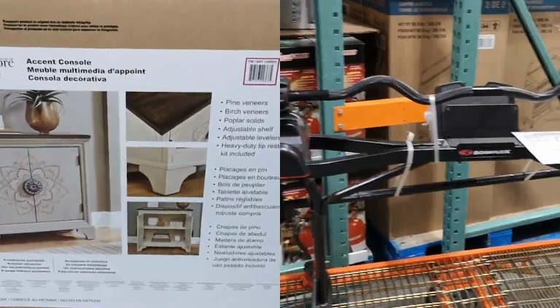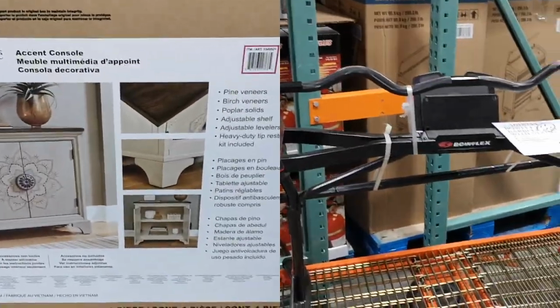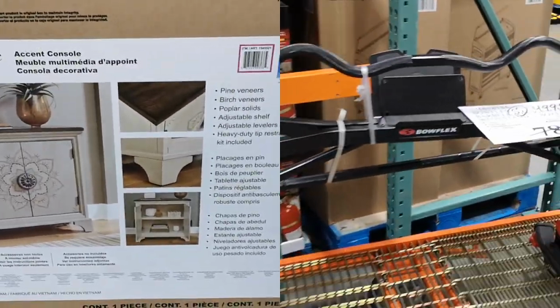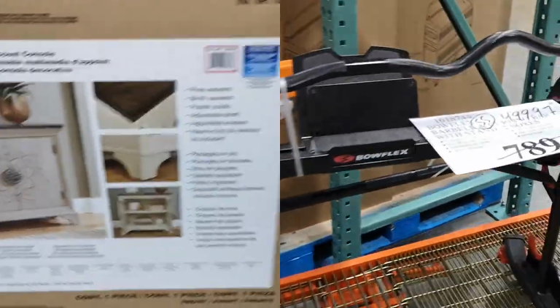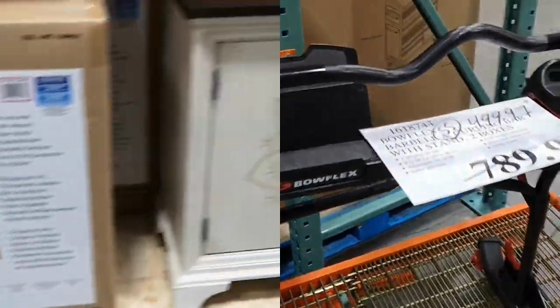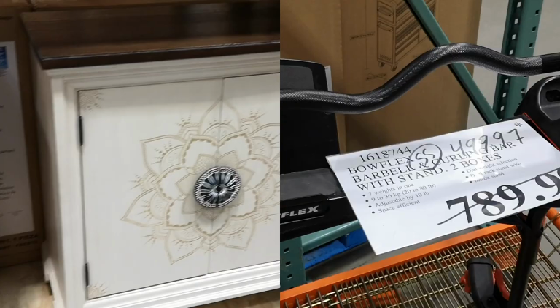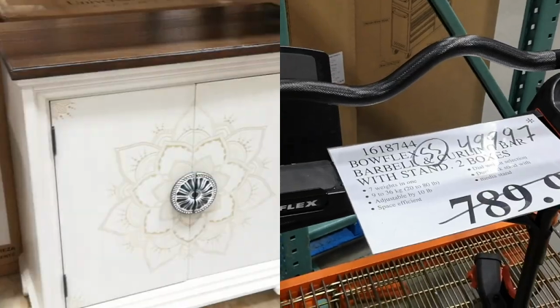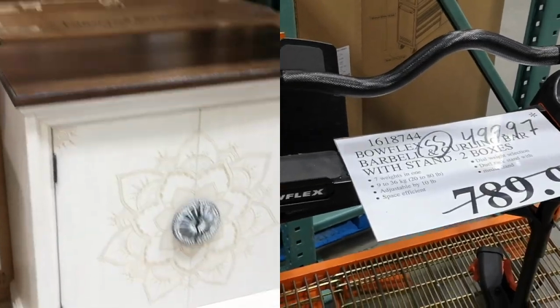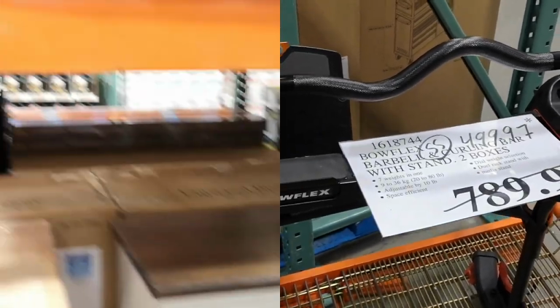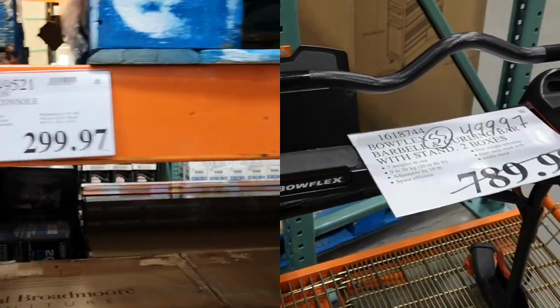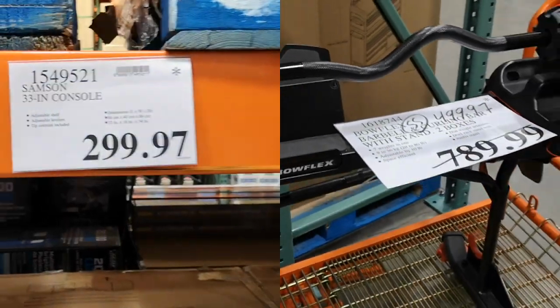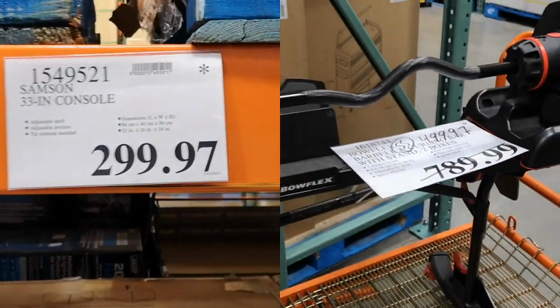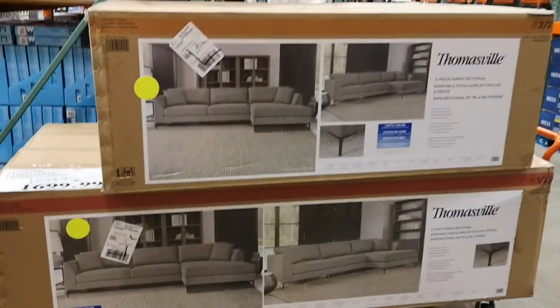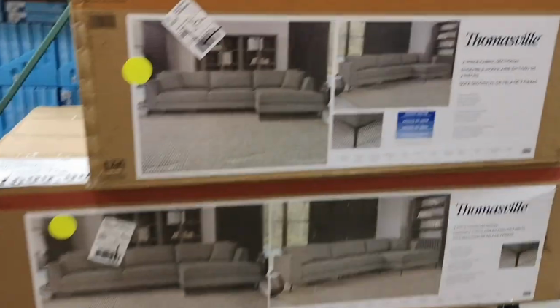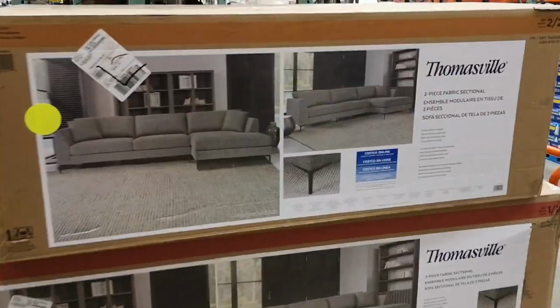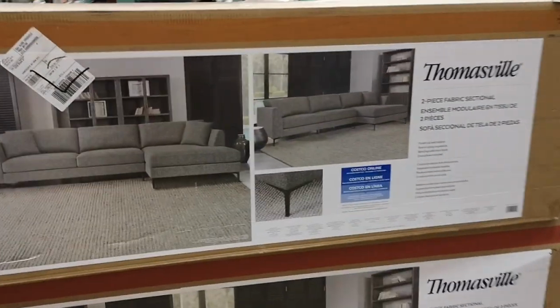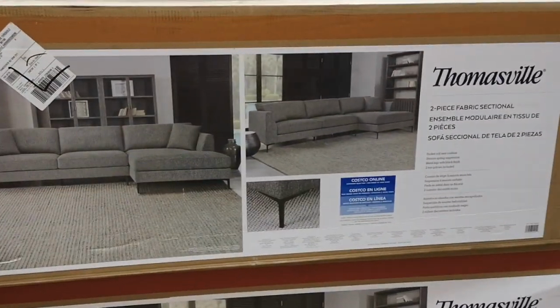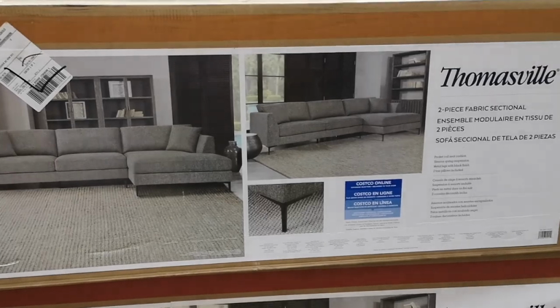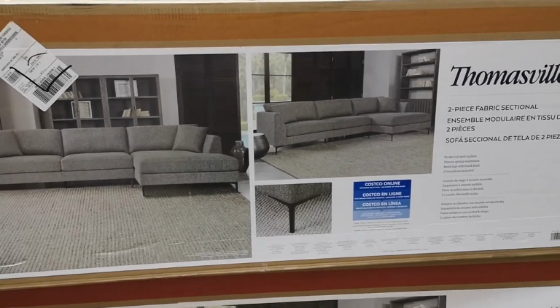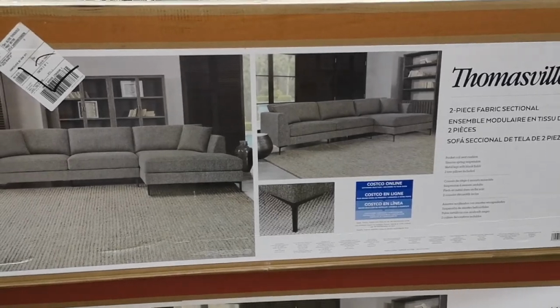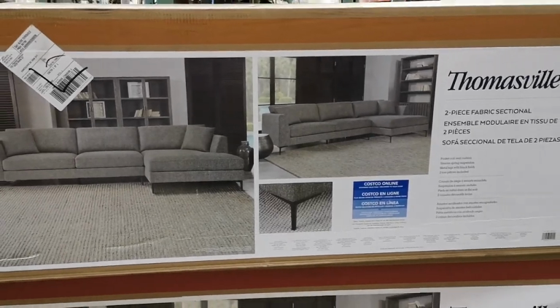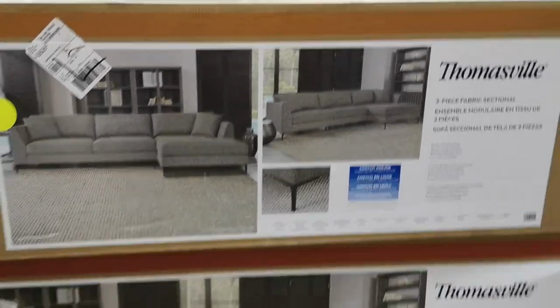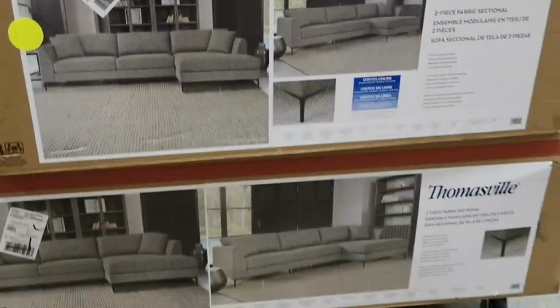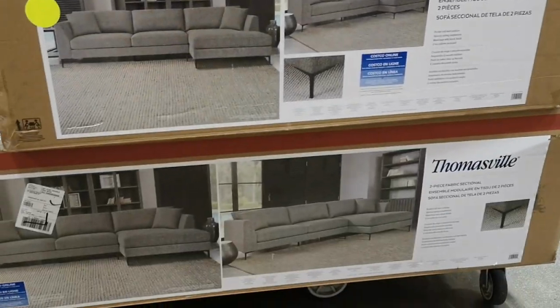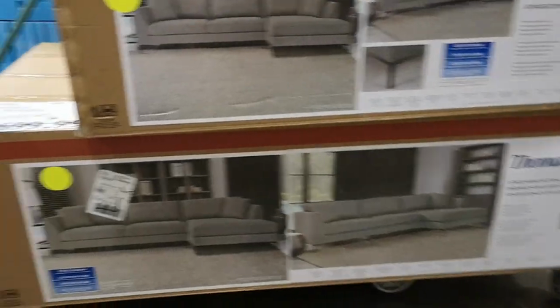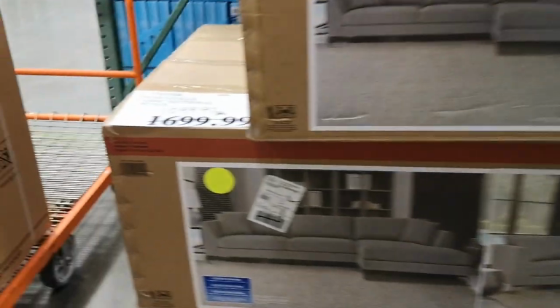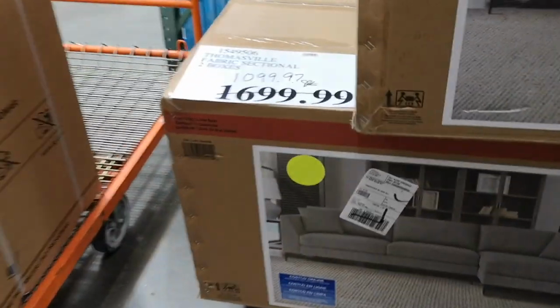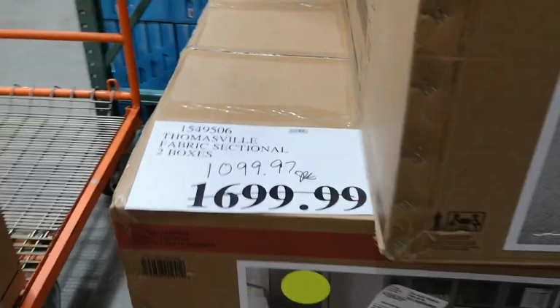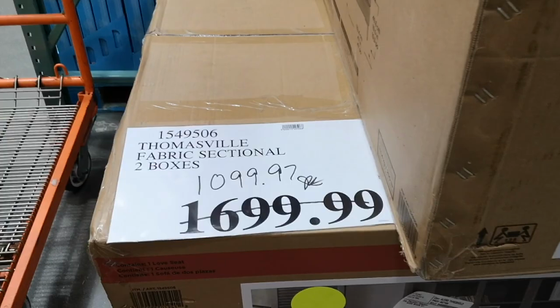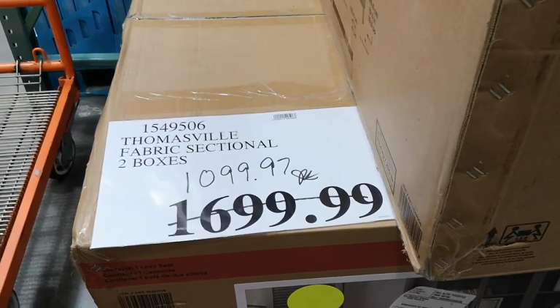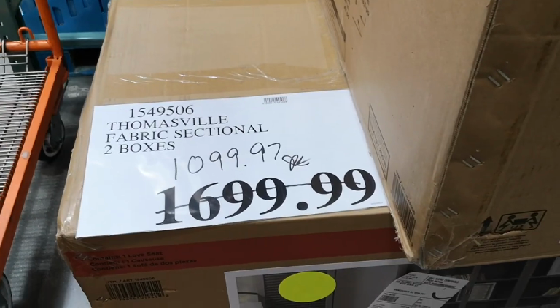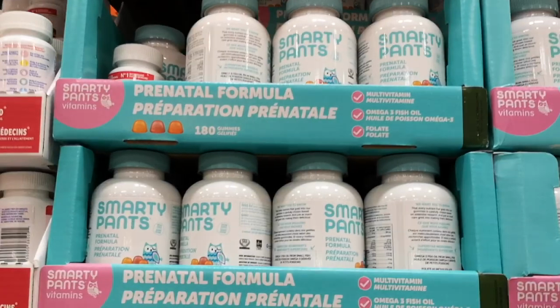This one here I thought was a really good deal. I've seen it online and everyone is buying it for over $1,700, but now it's on clearance for only $1,099.97.